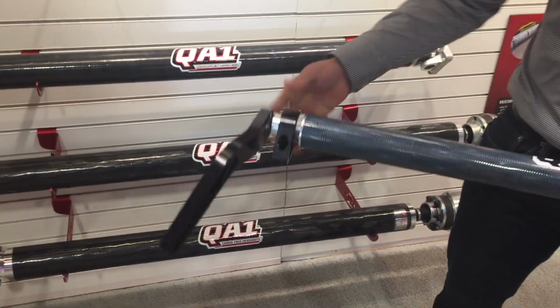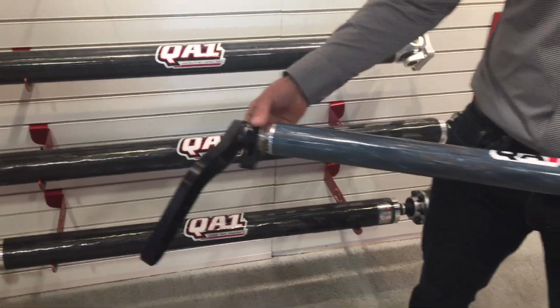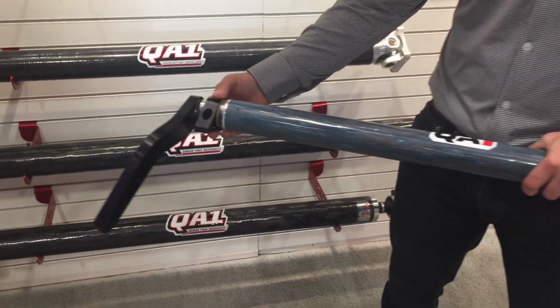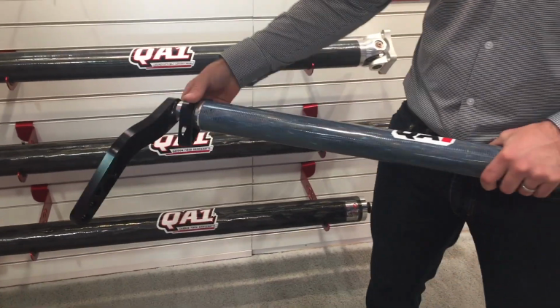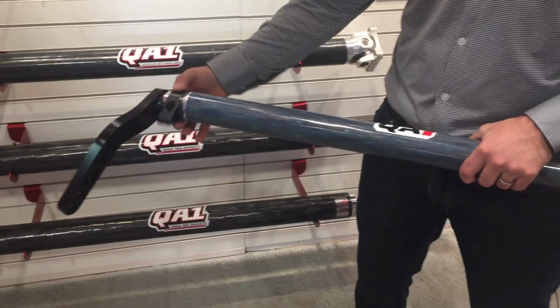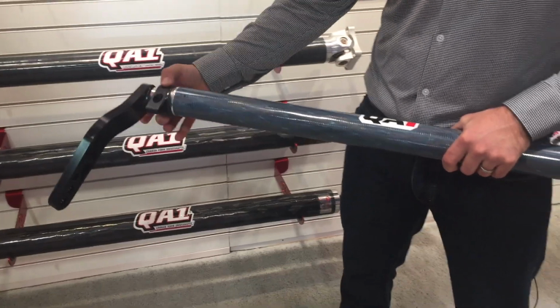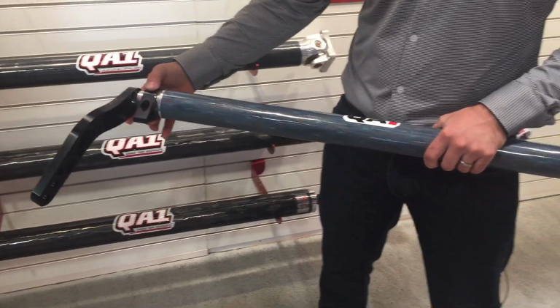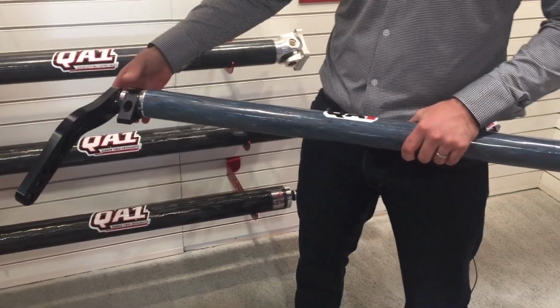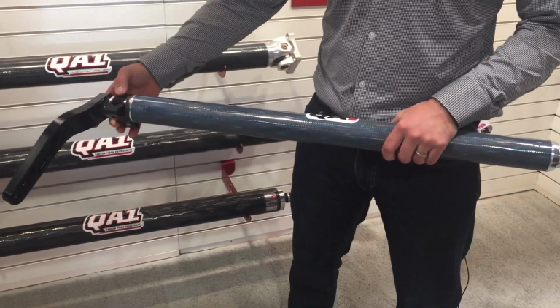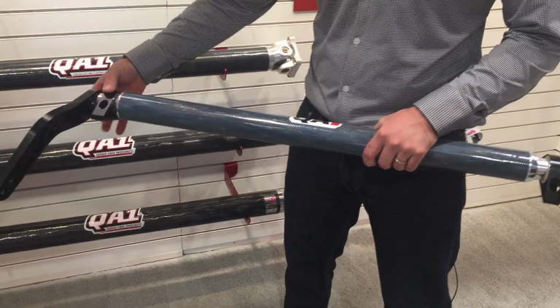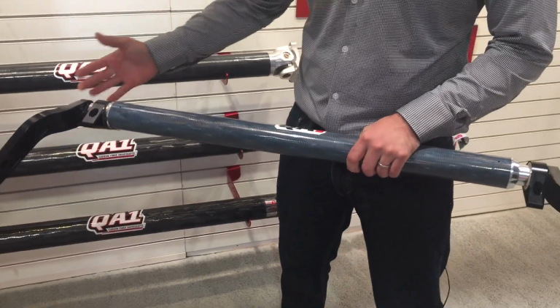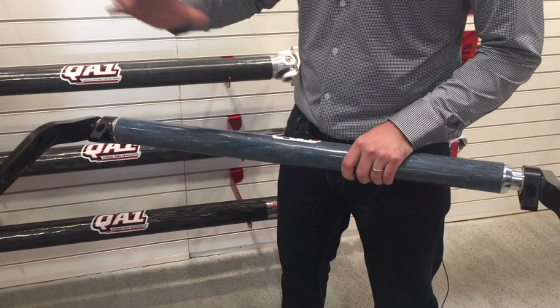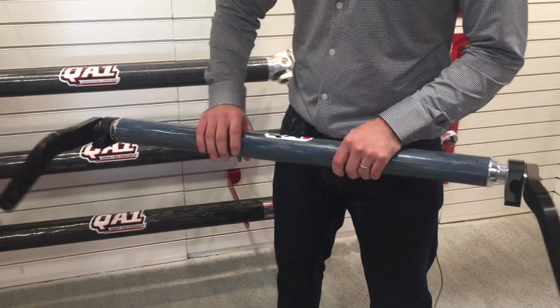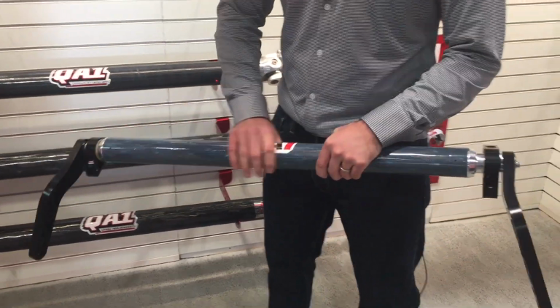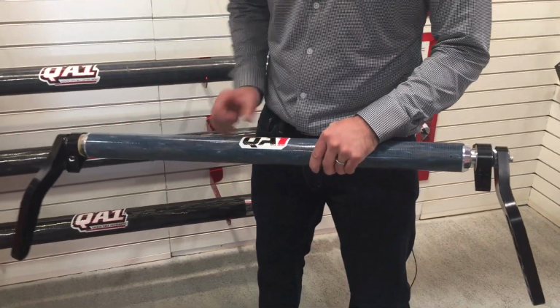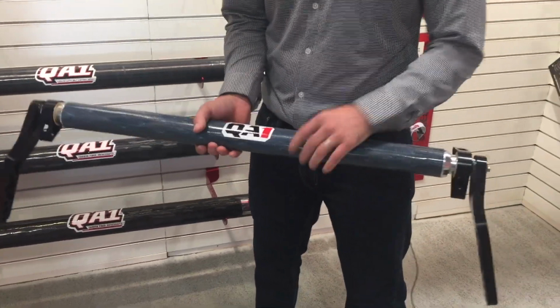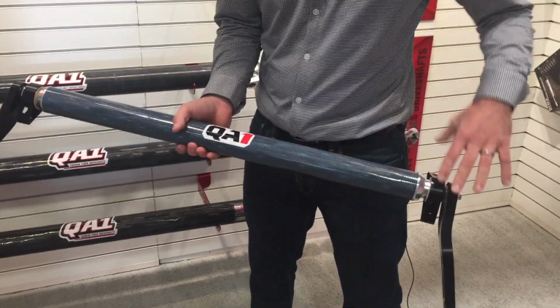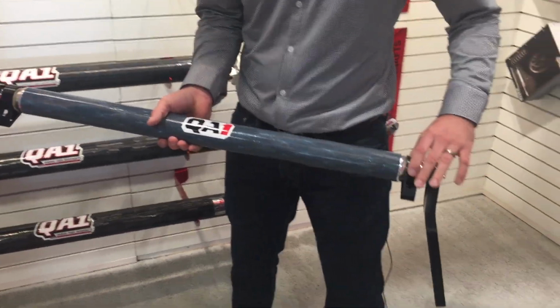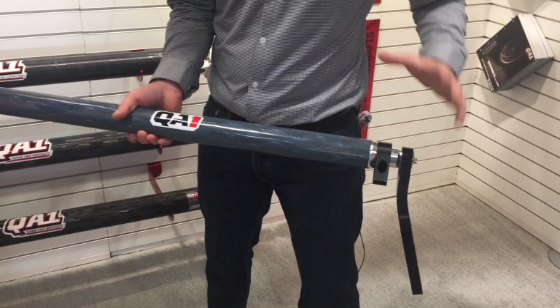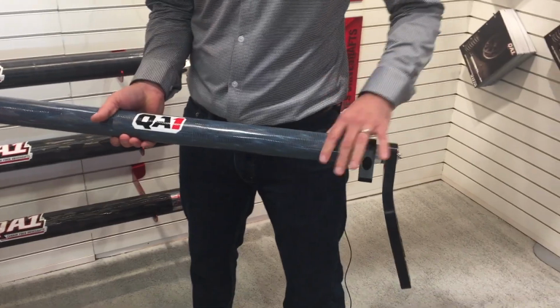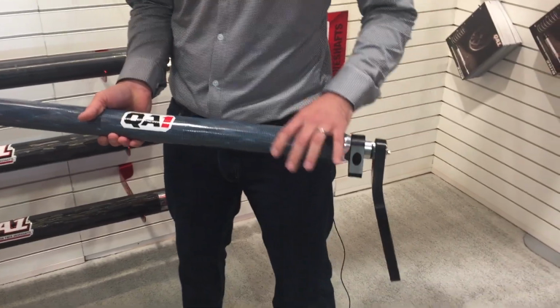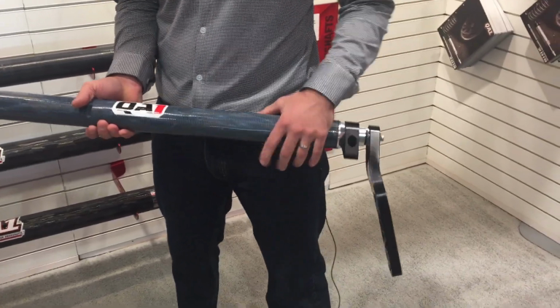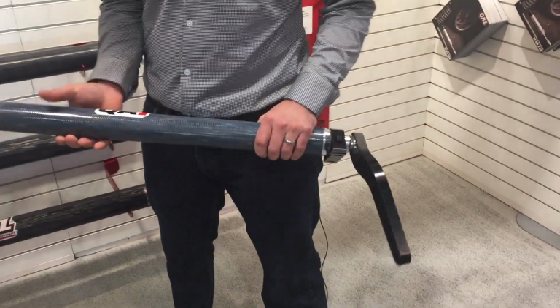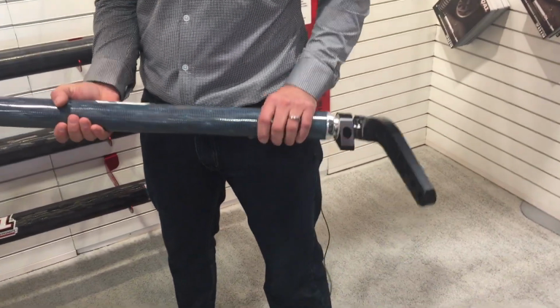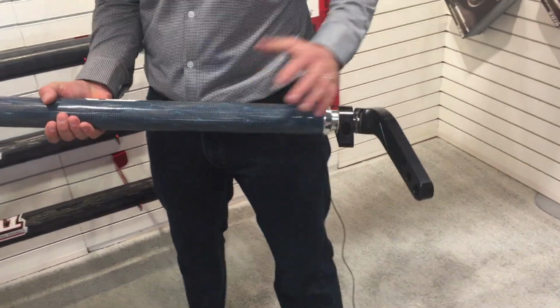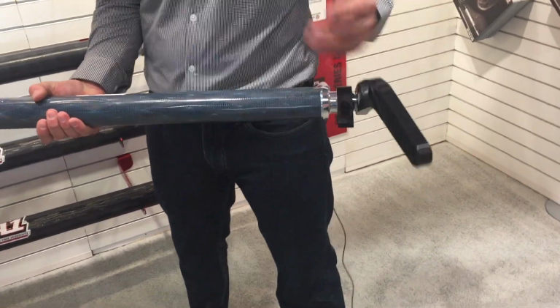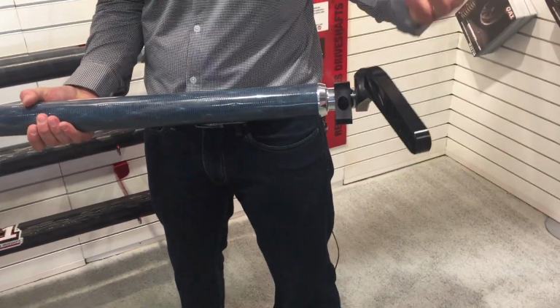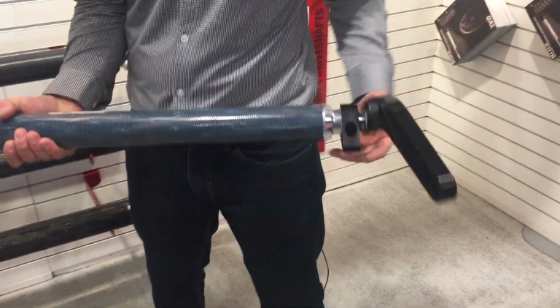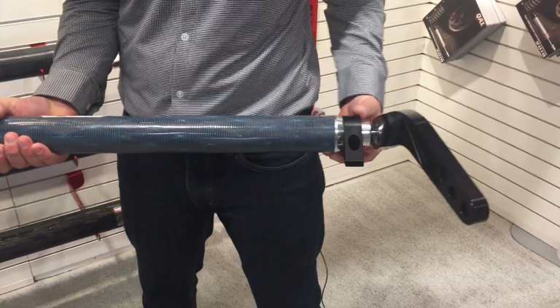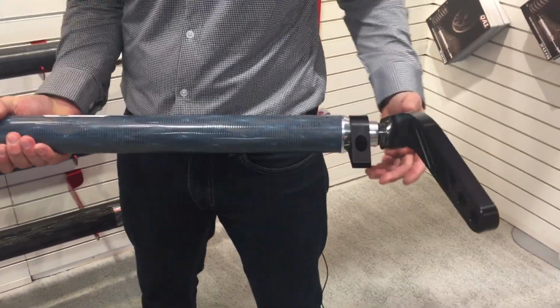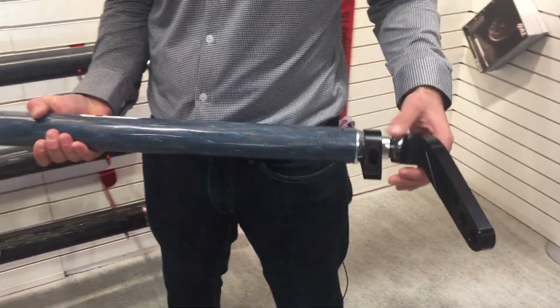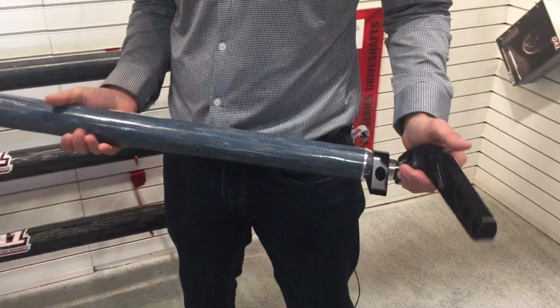We've got polymer bushings in the ends here, so it's going to be free moving. The weight savings on this is phenomenal — this thing weighs hardly anything.